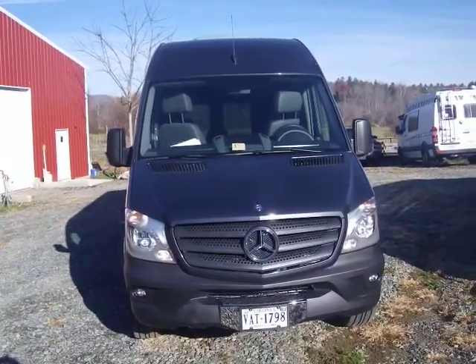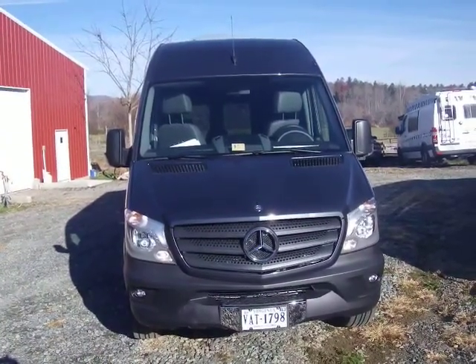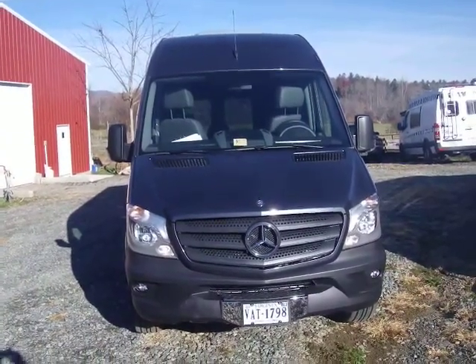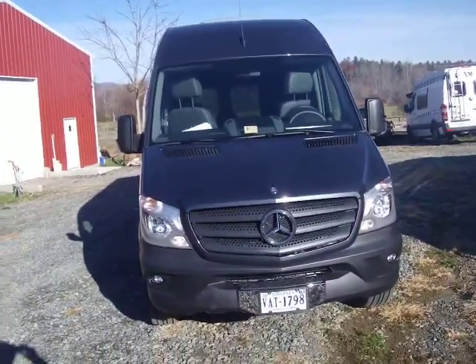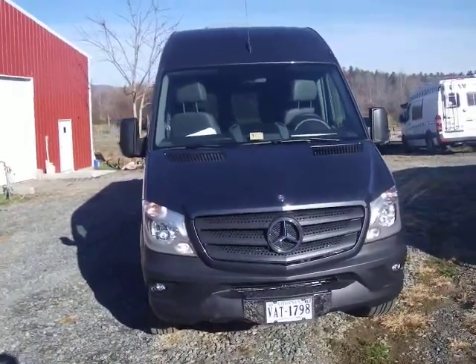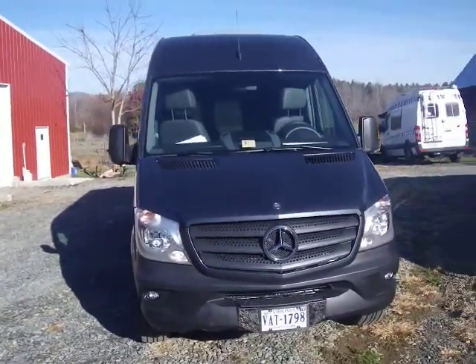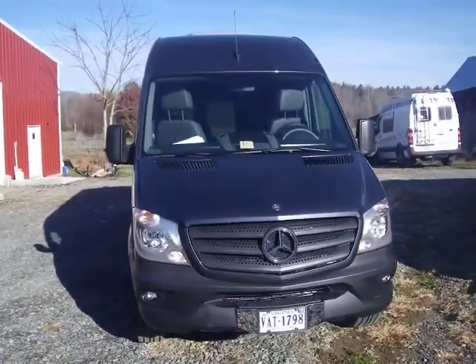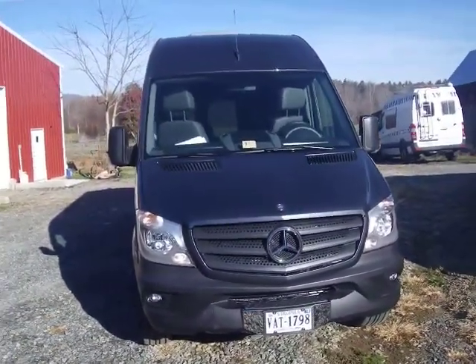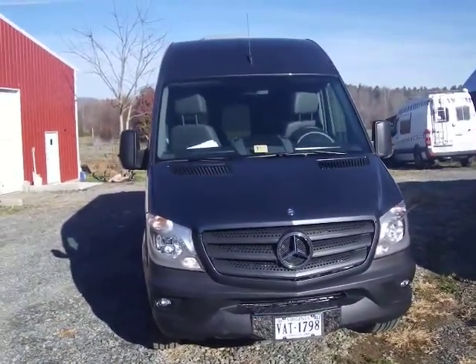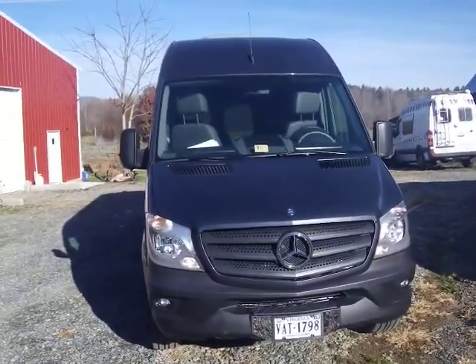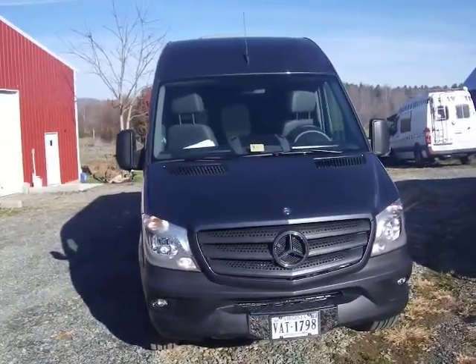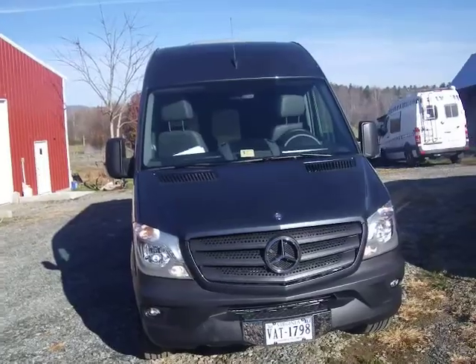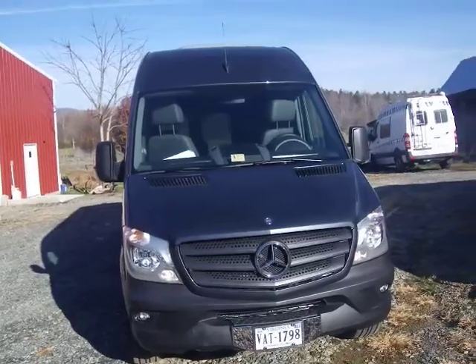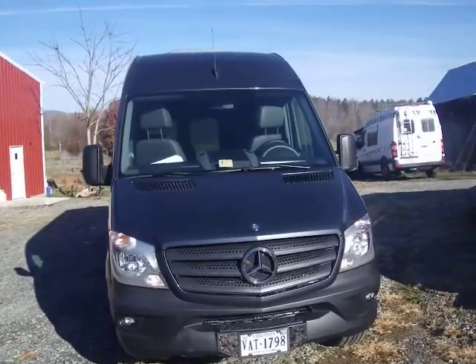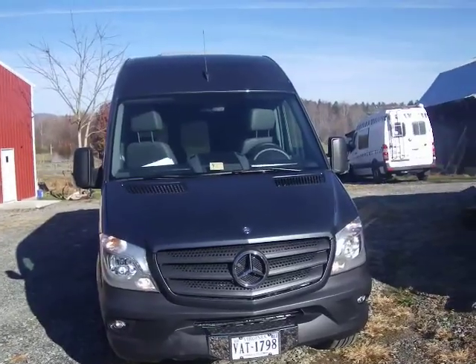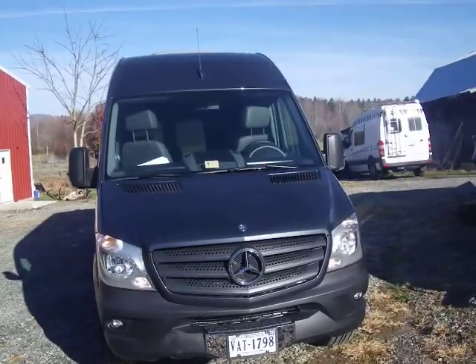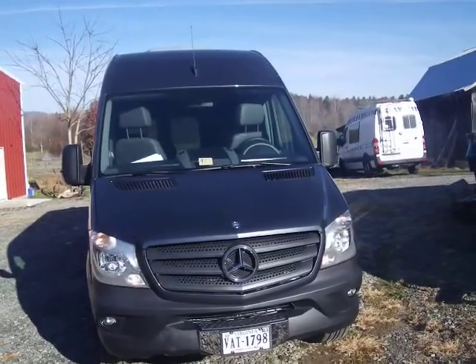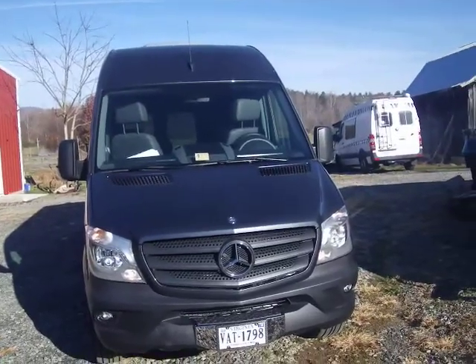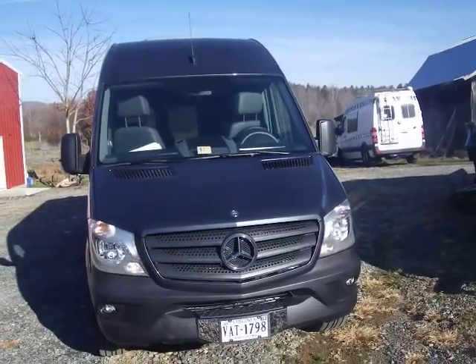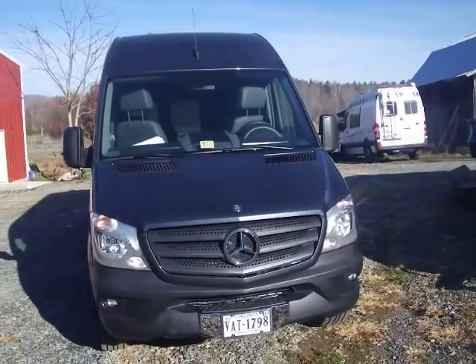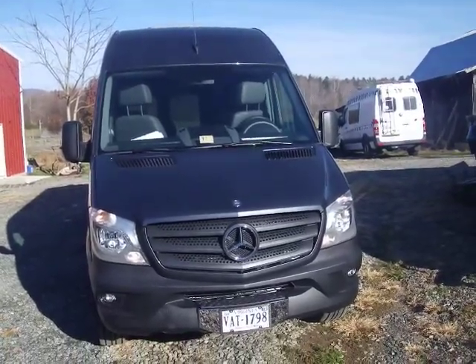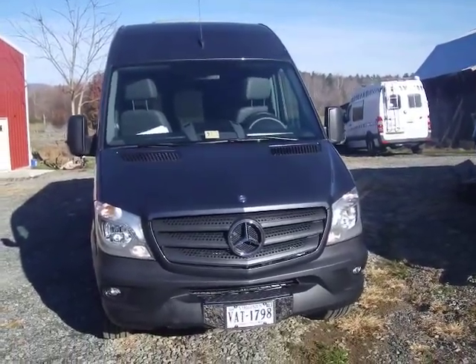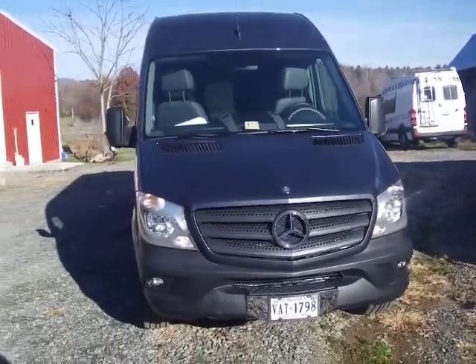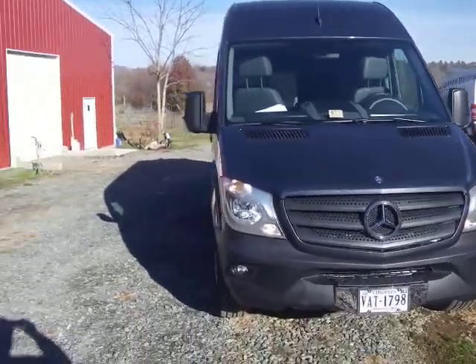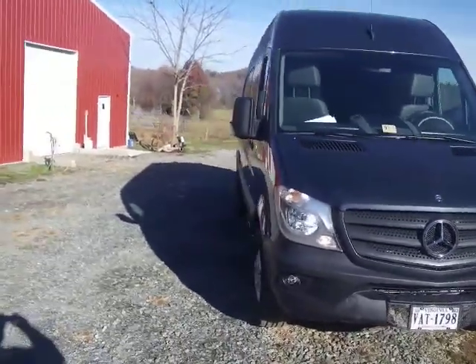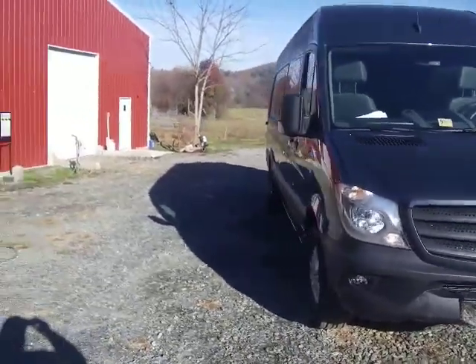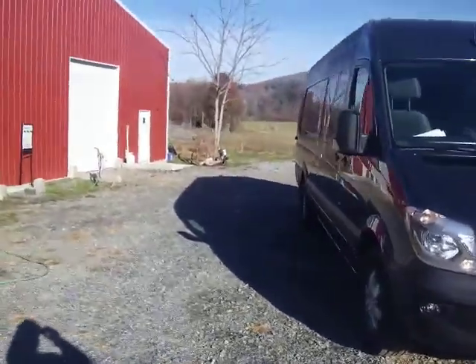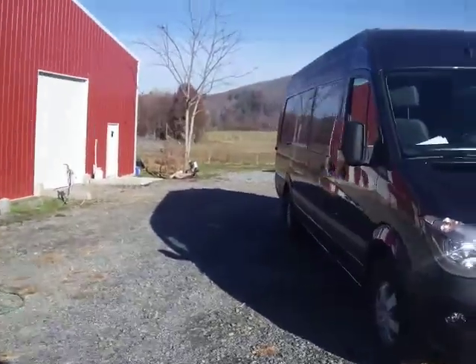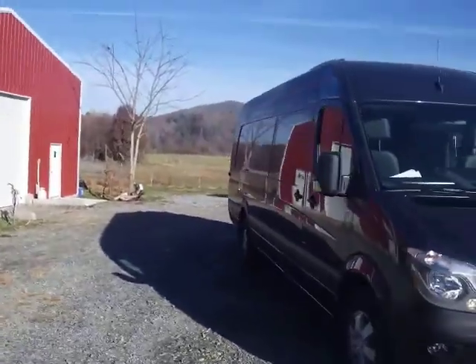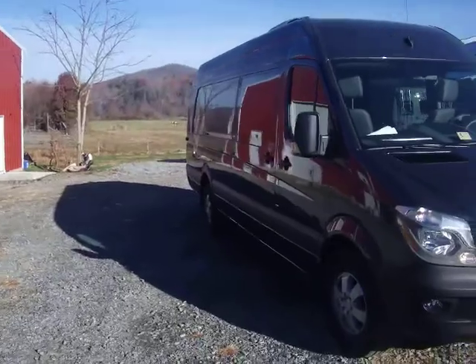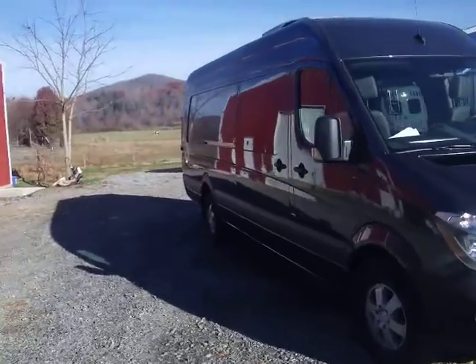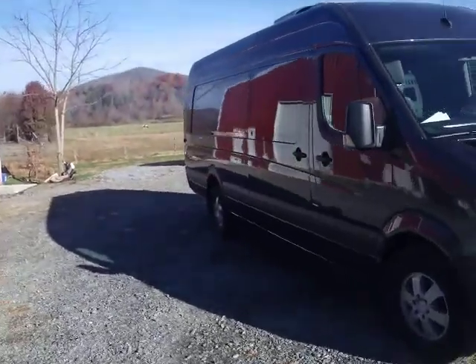Finishing up and delivering the Williams van — four-cylinder, extended 15-footer.